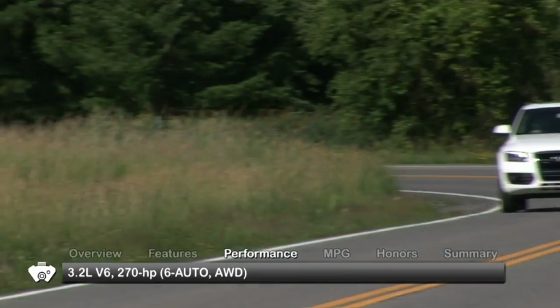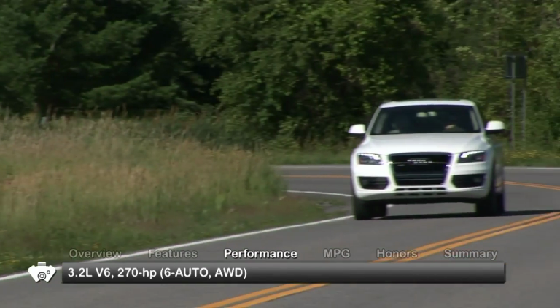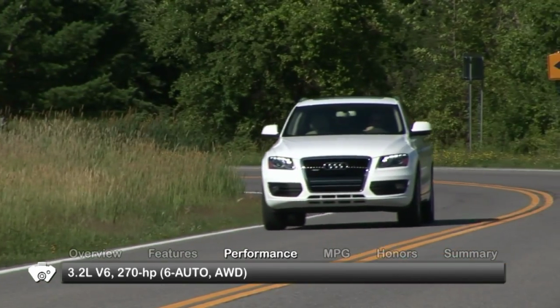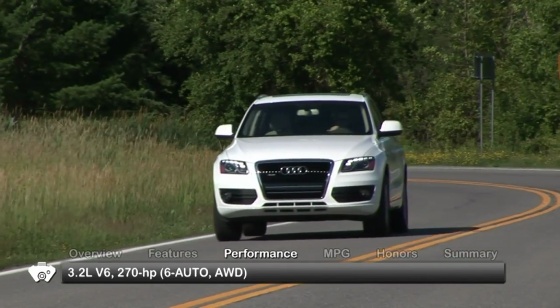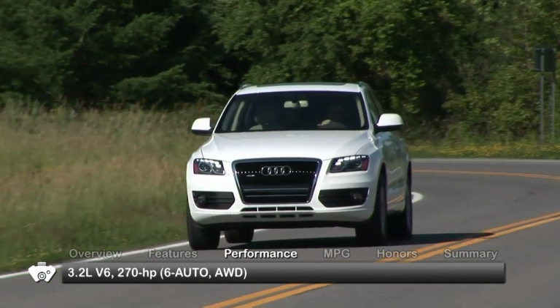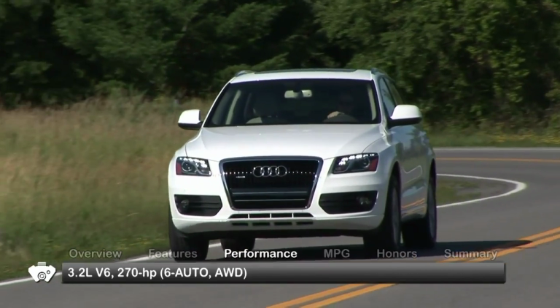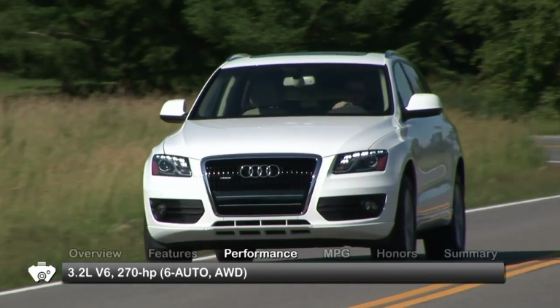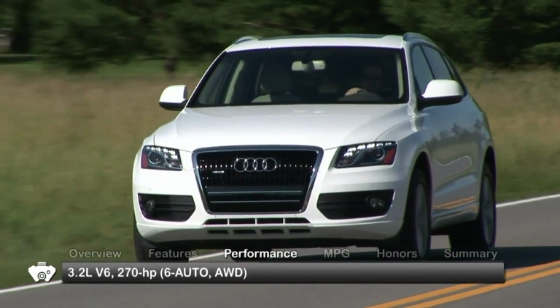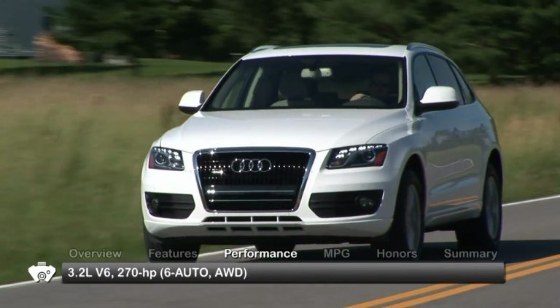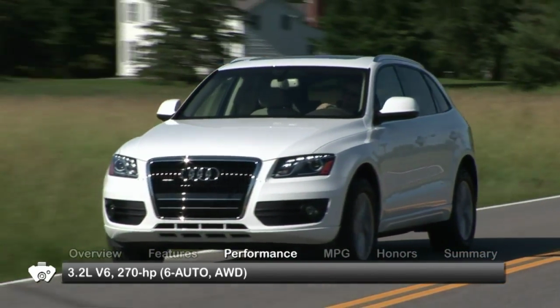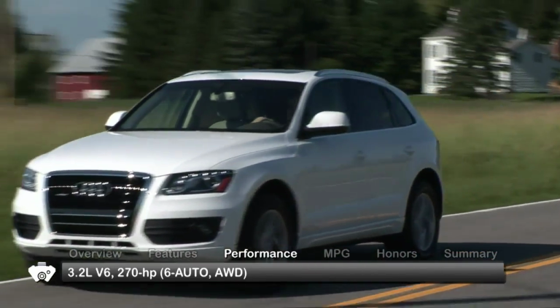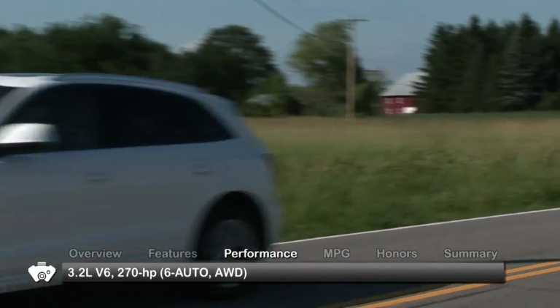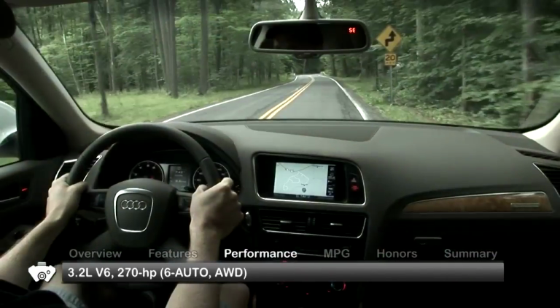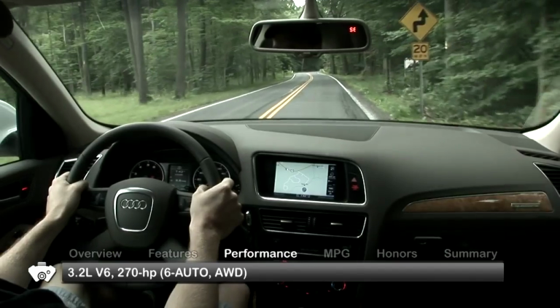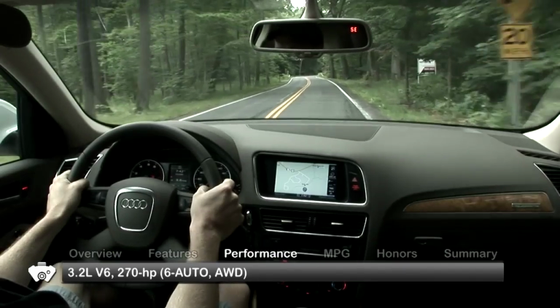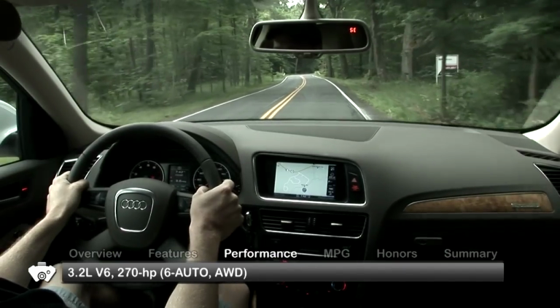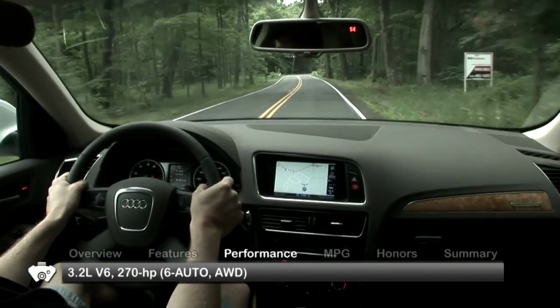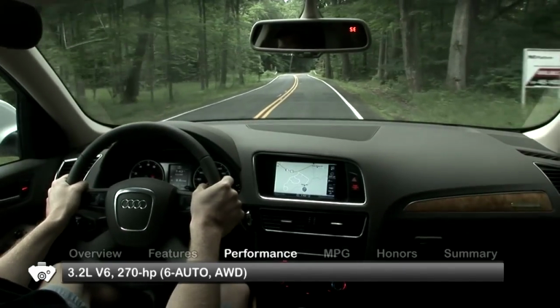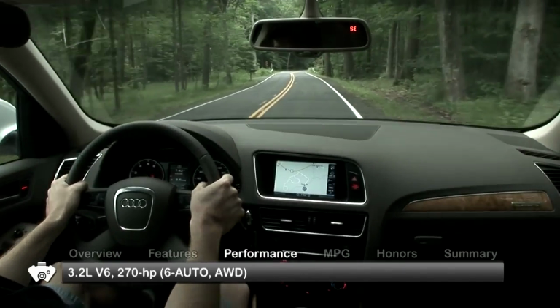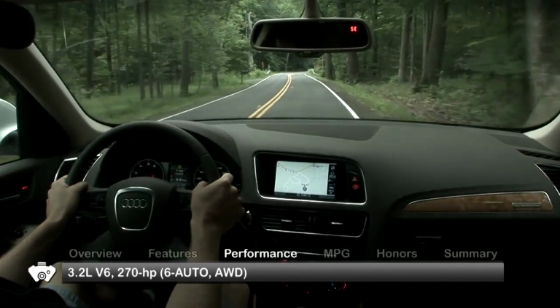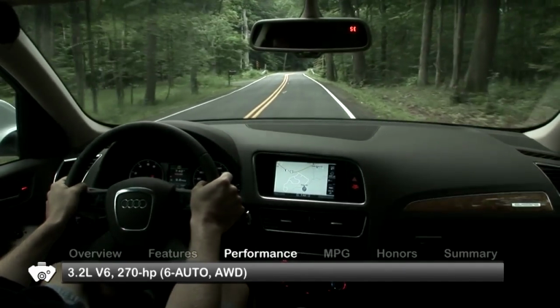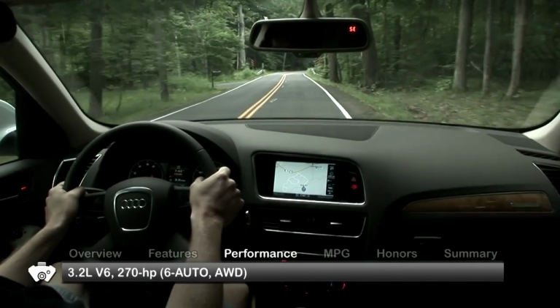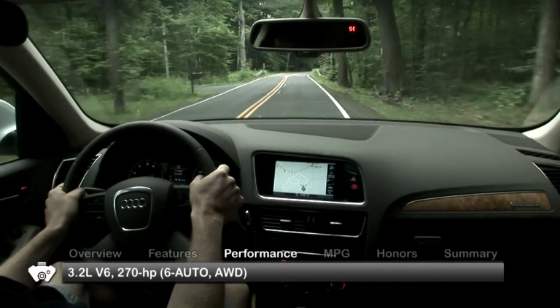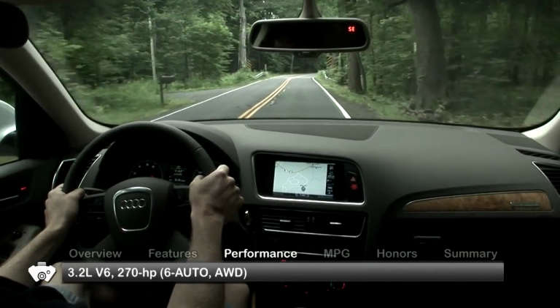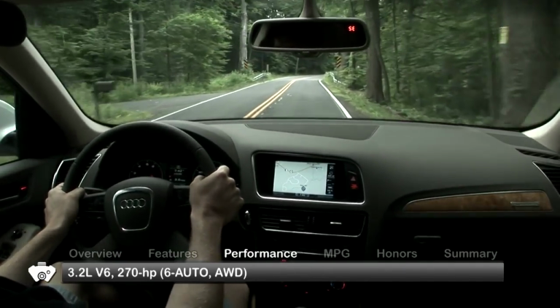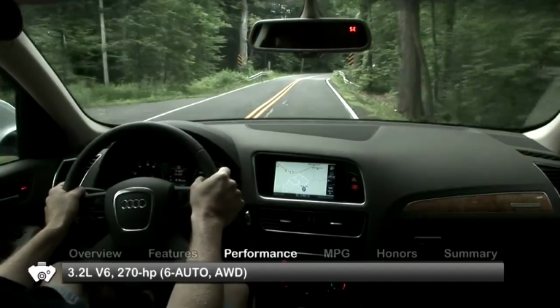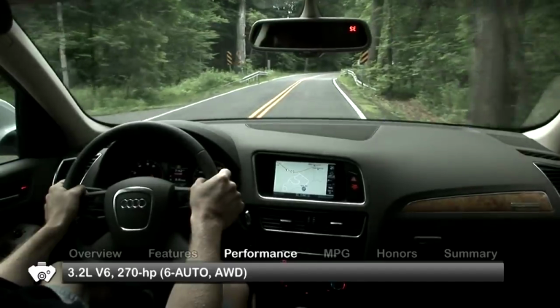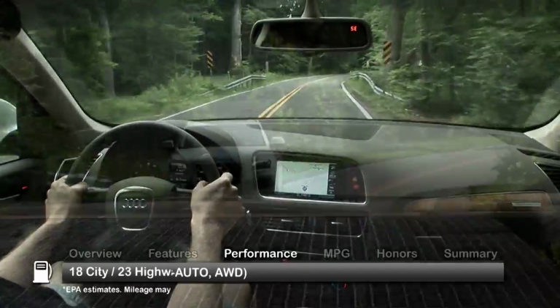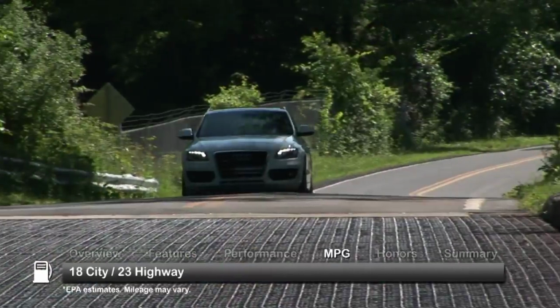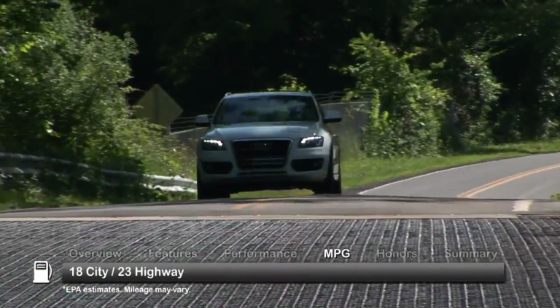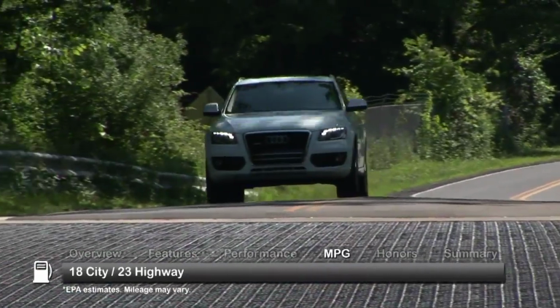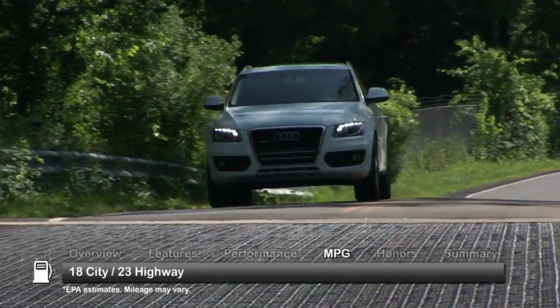The Q5 is powered by a 270-horsepower 3.2-liter V6. Power is sent to the Audi Quattro all-wheel drive system through a six-speed Tiptronic automatic transmission. Here are the estimates for fuel economy.